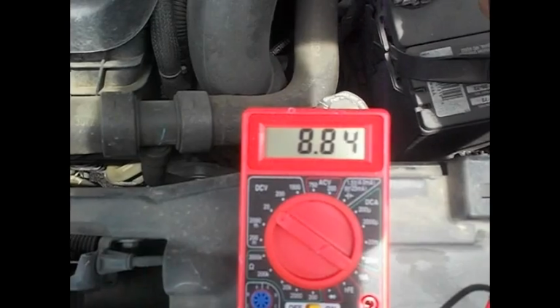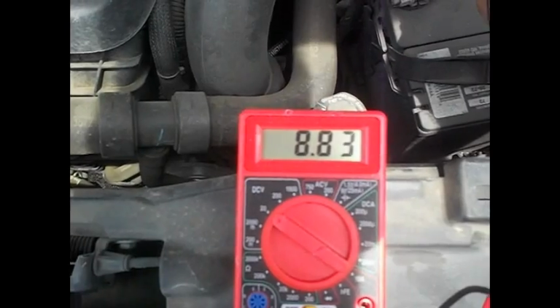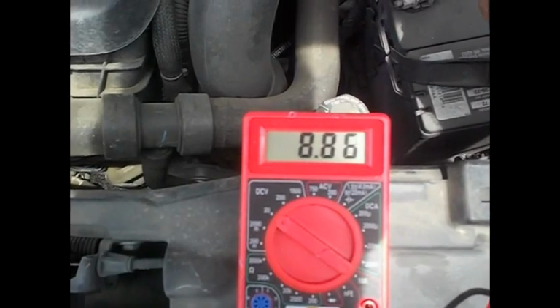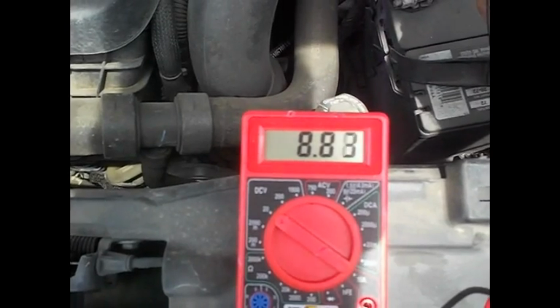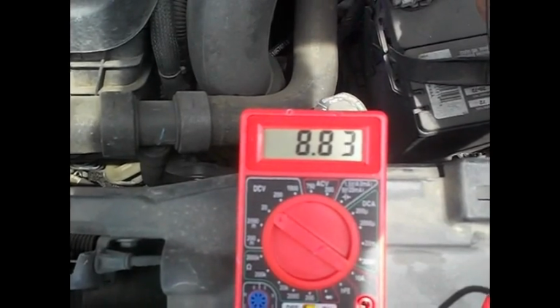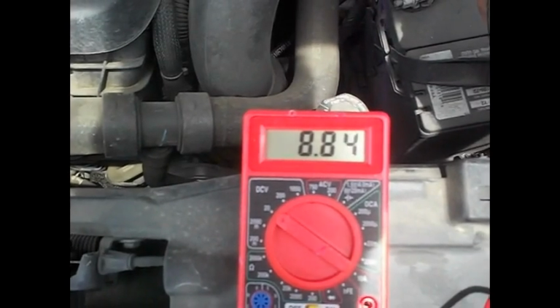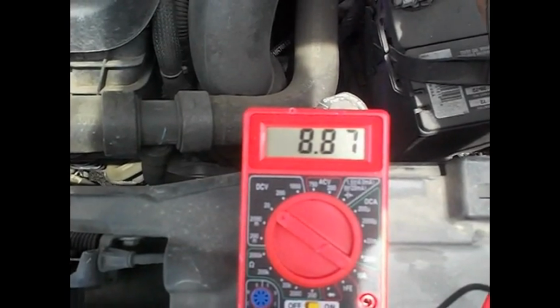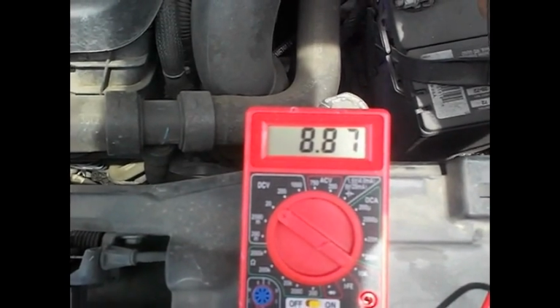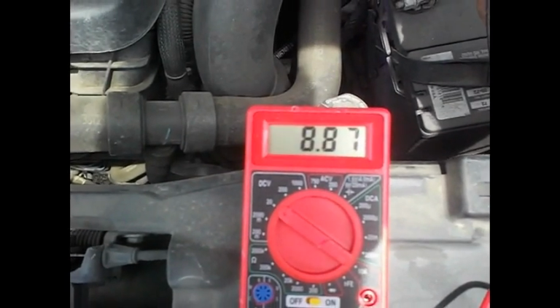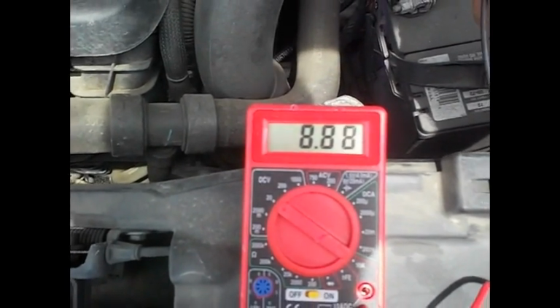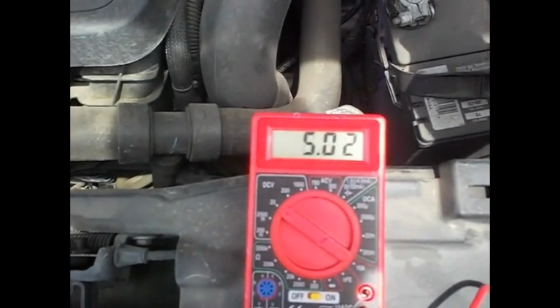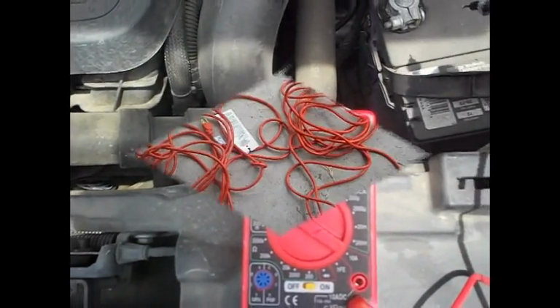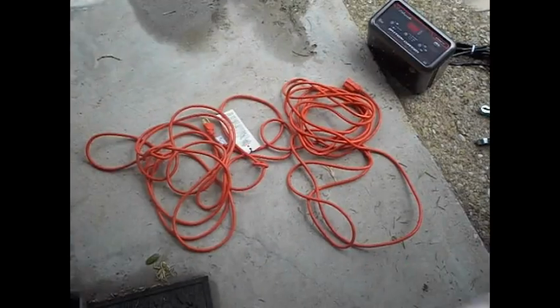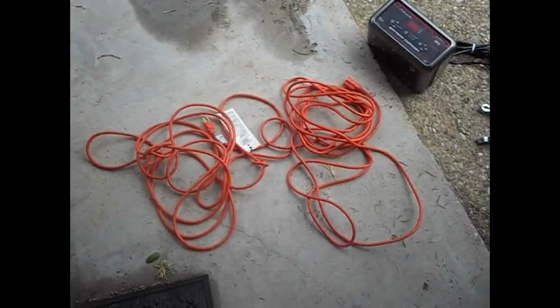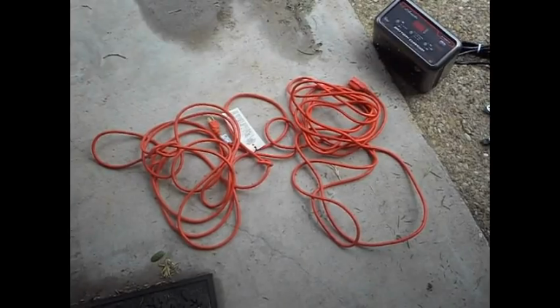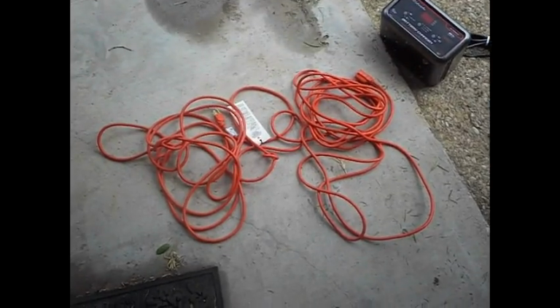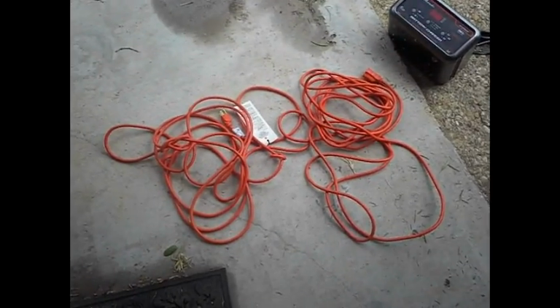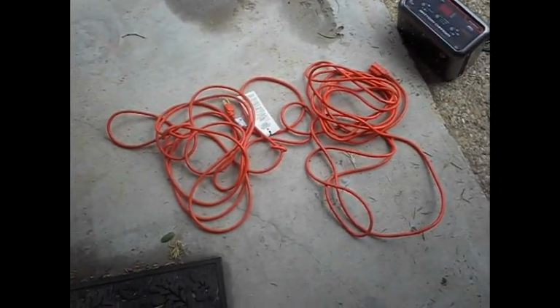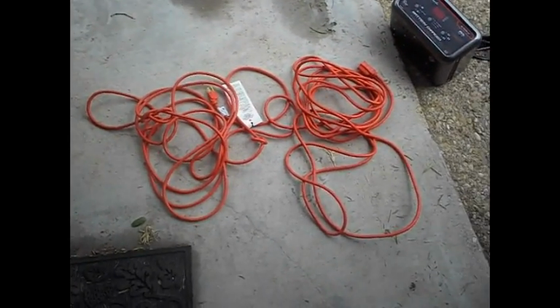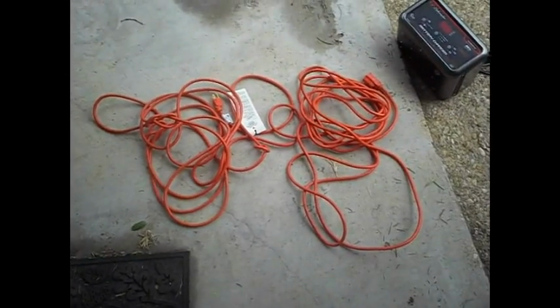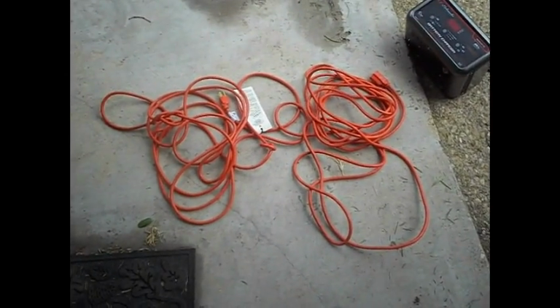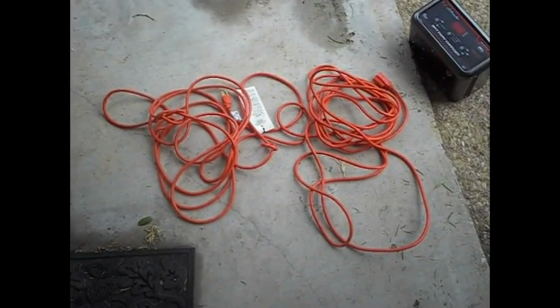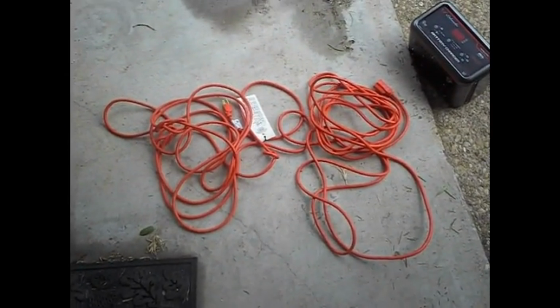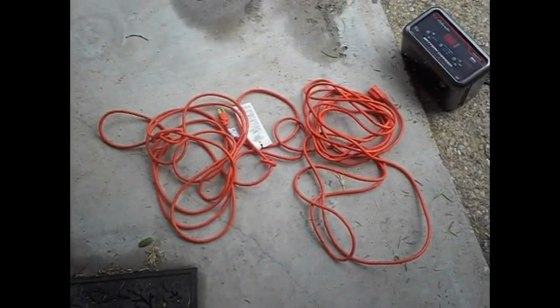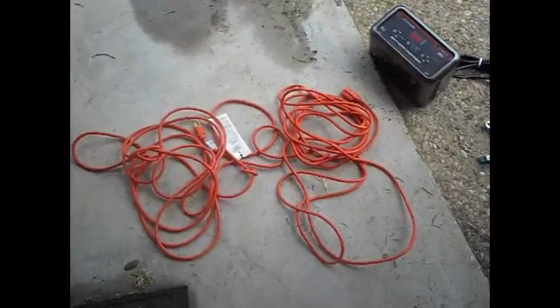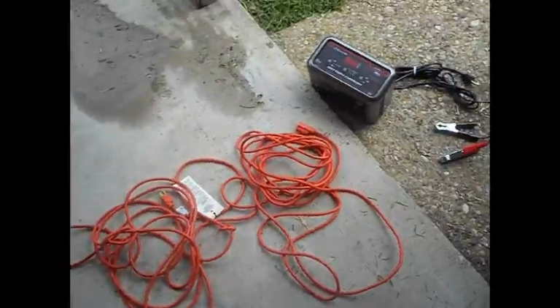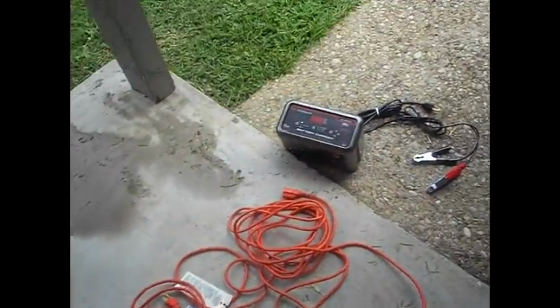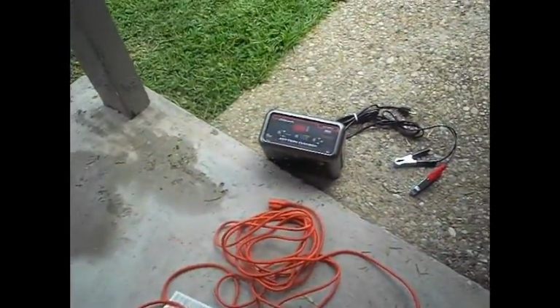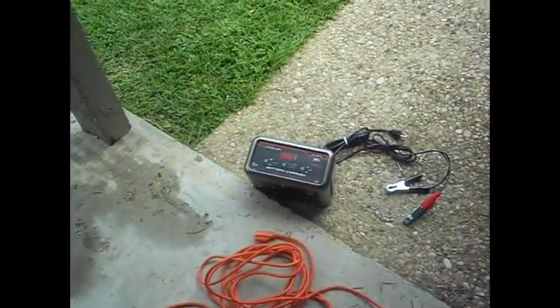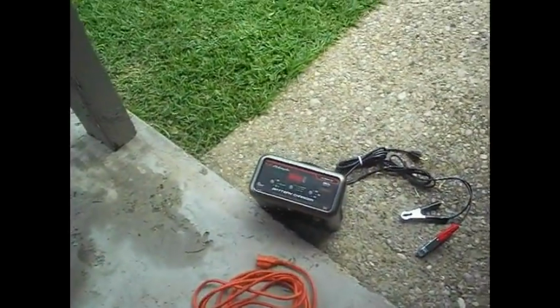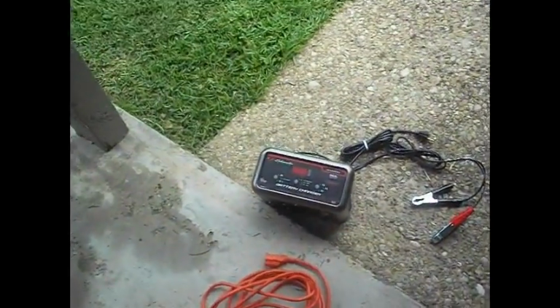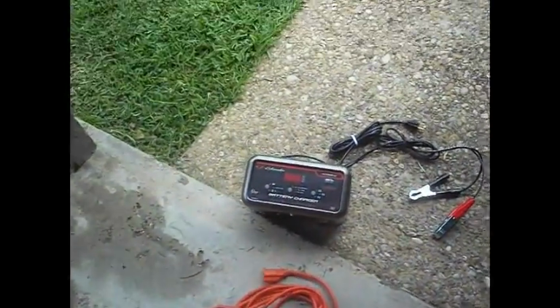So I'm going to show you how to fix it. All we're going to need for this is an extension cord and a battery charger.